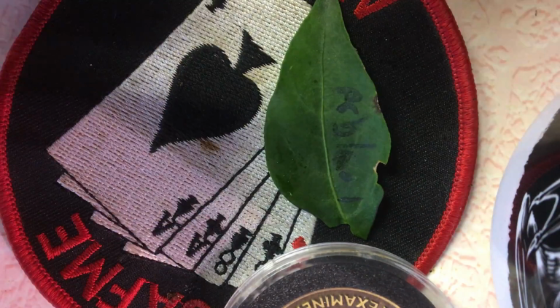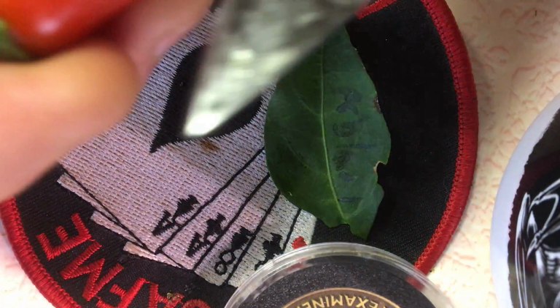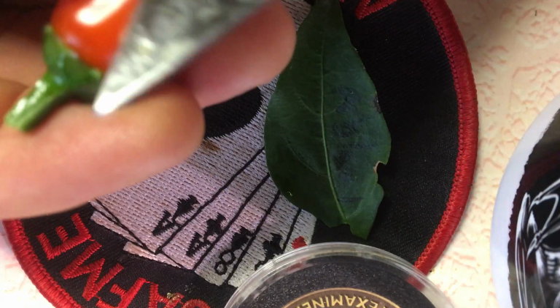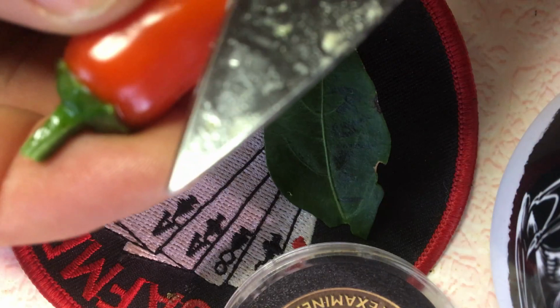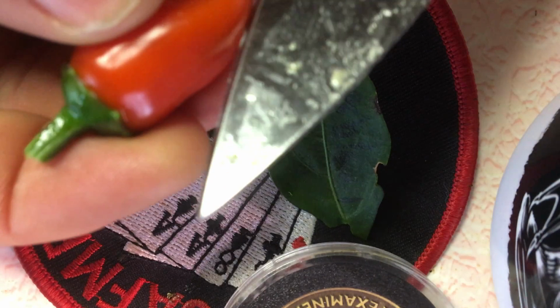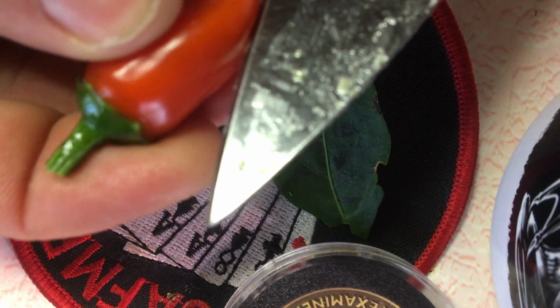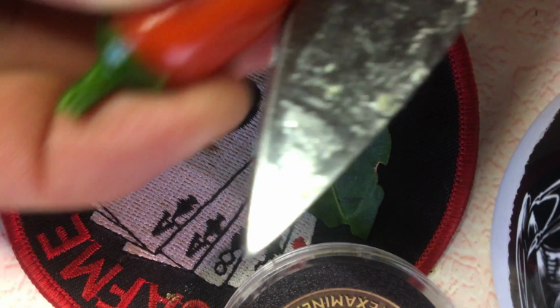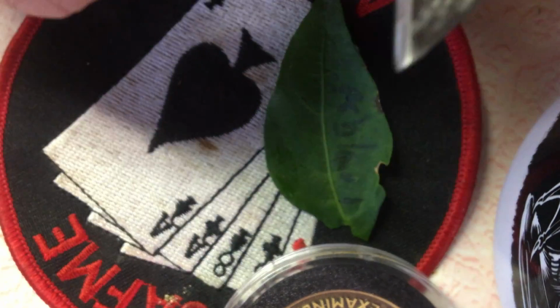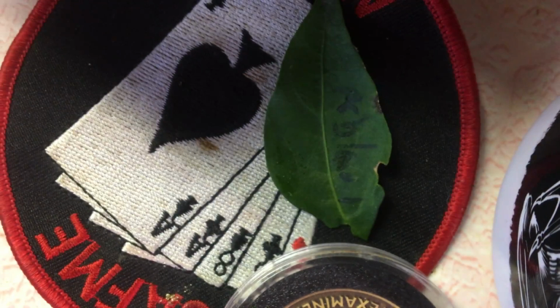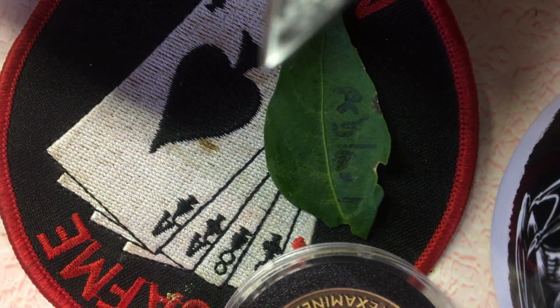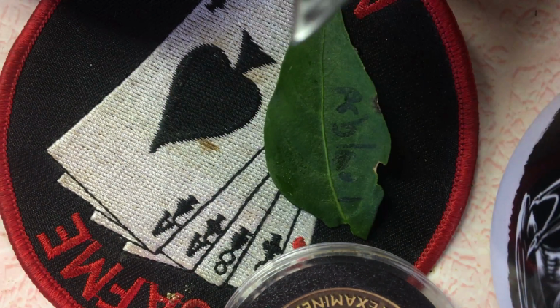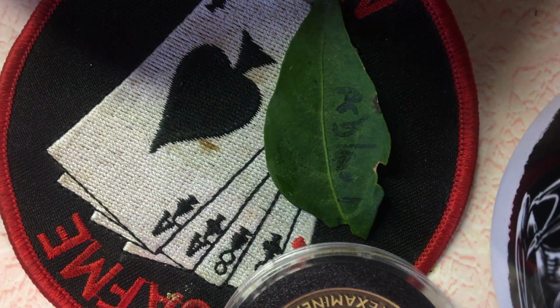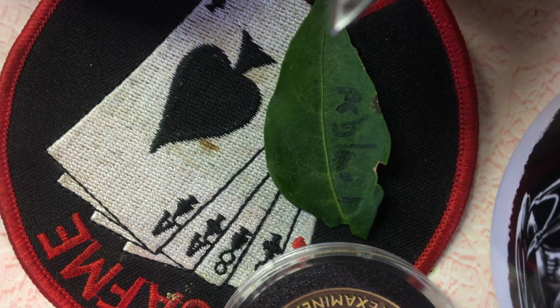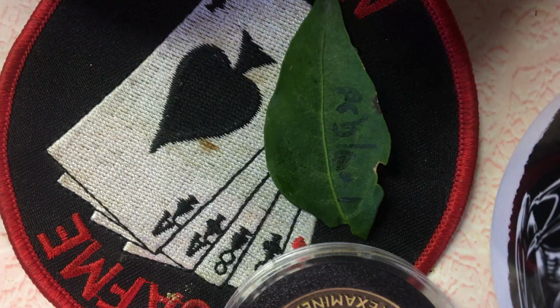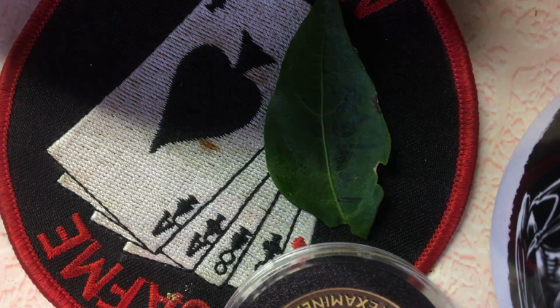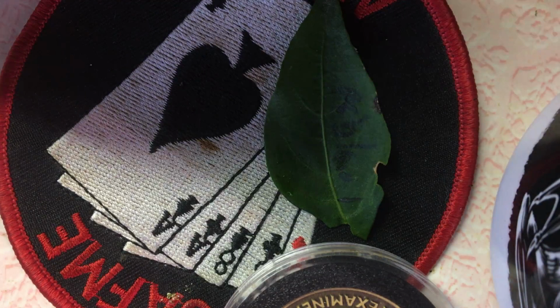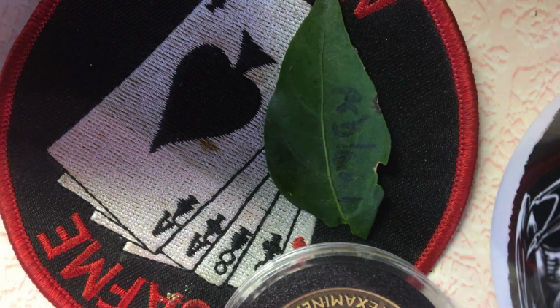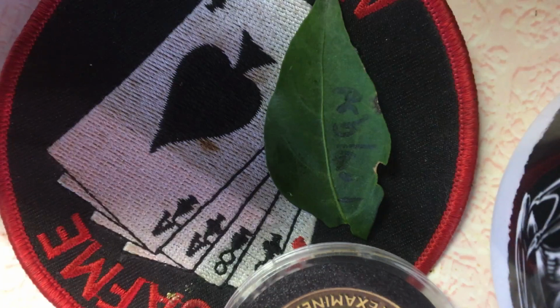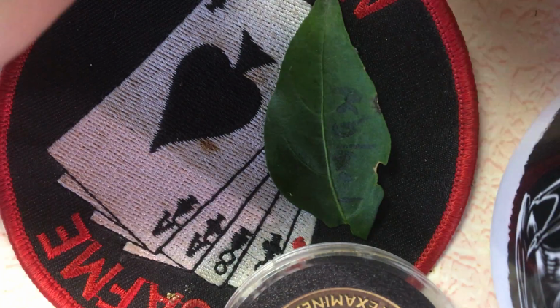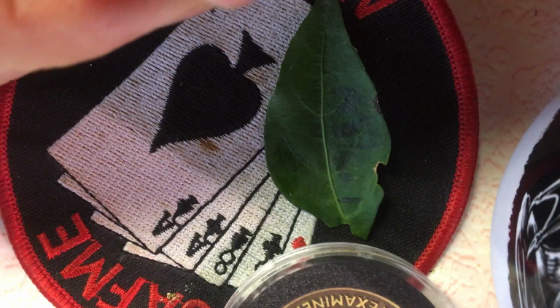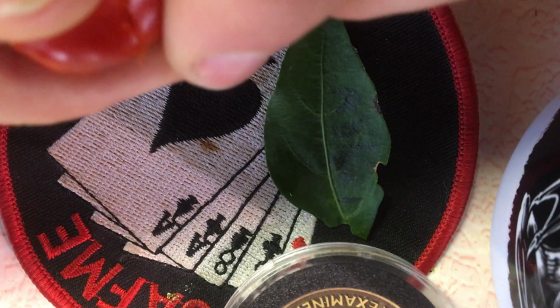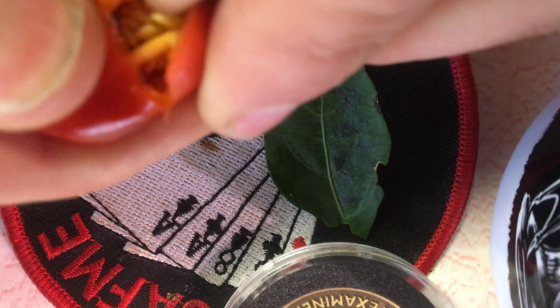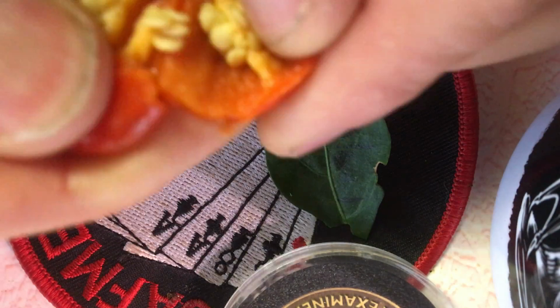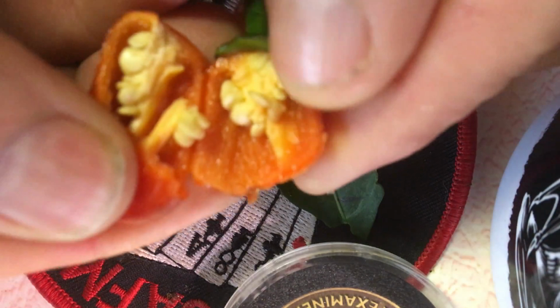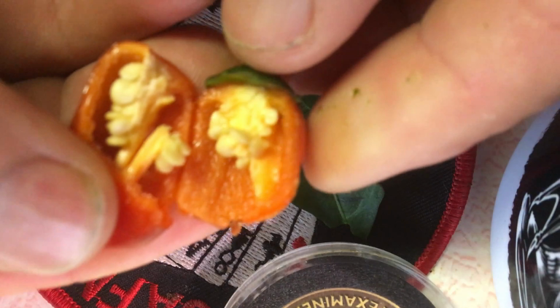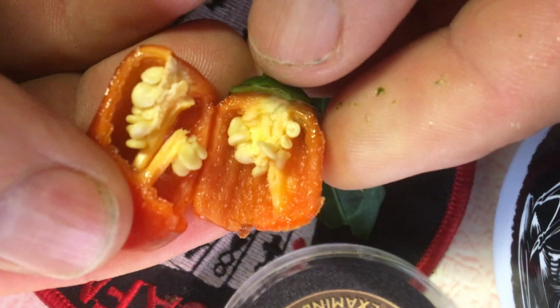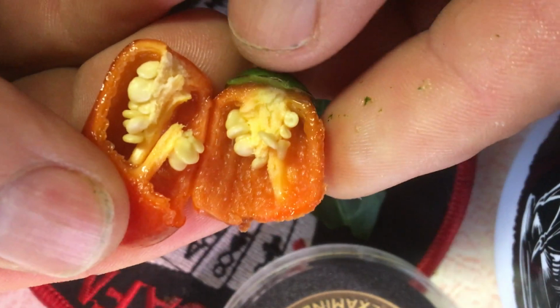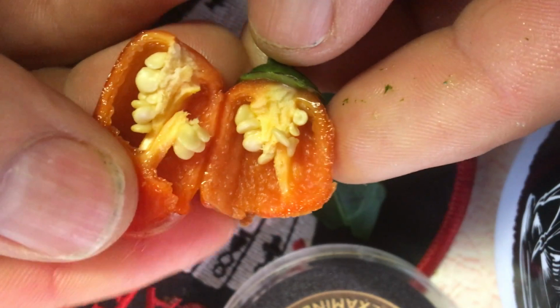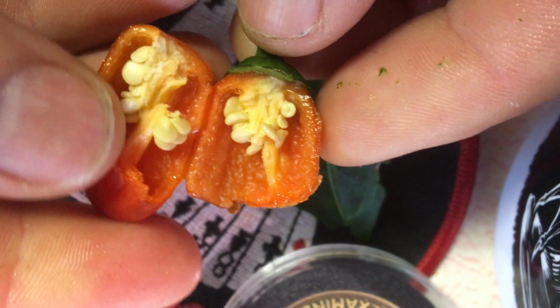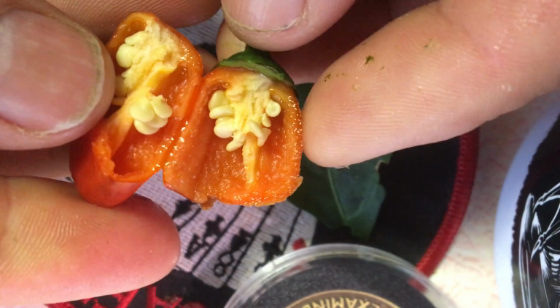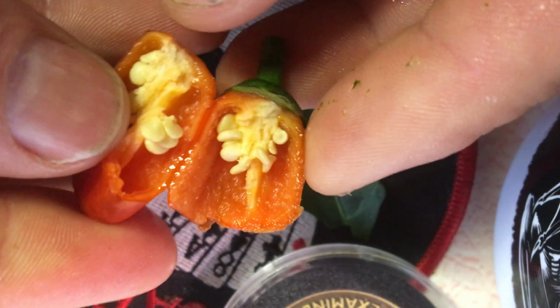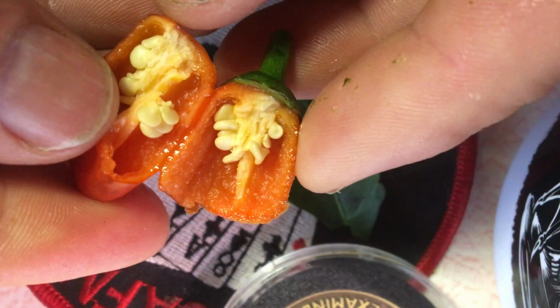I'm going to go ahead and cut this up and see if we have any seeds on here. And it looks like we've got plenty of seeds, so this is going to be a good cross.